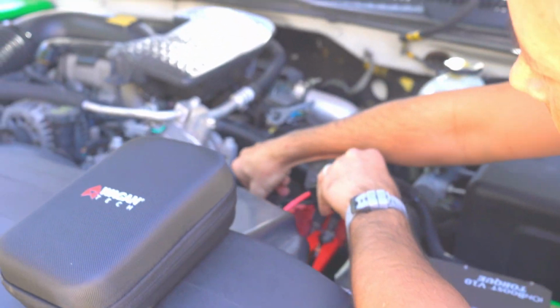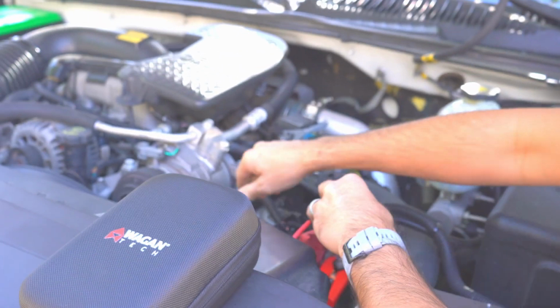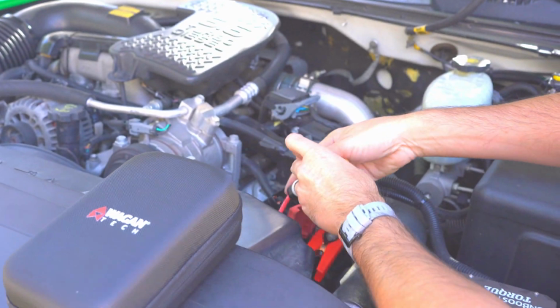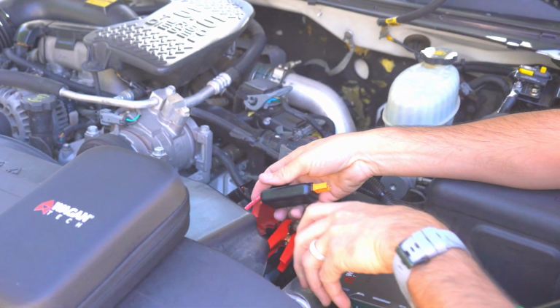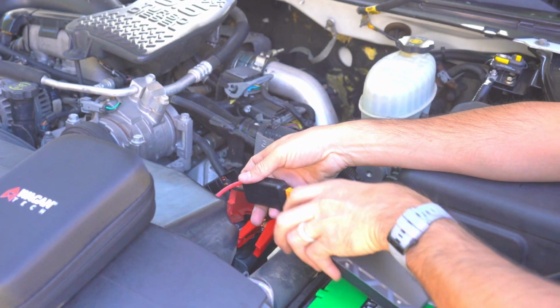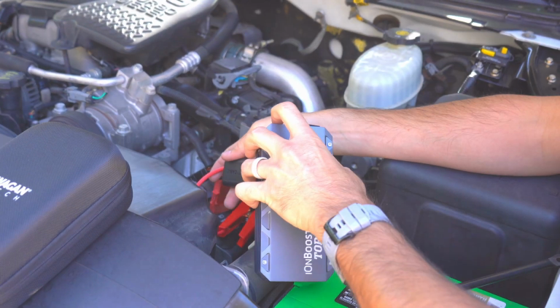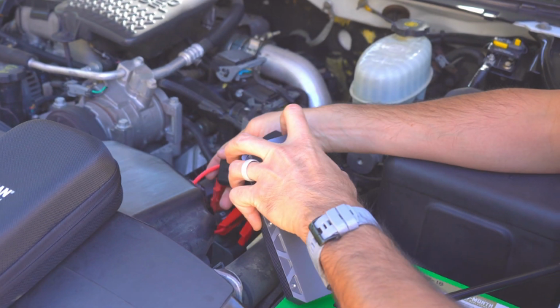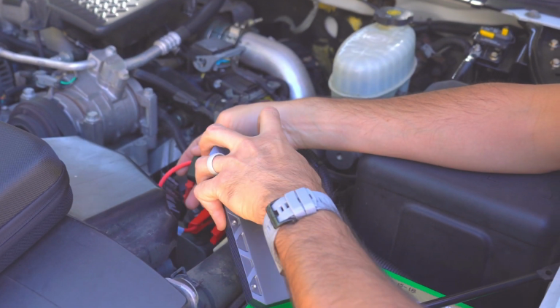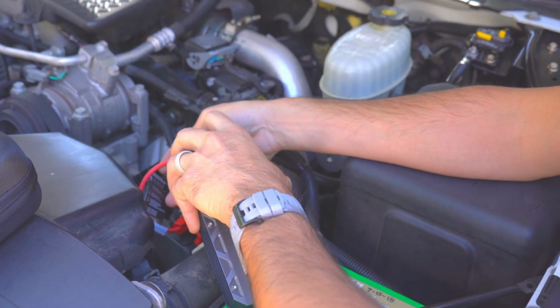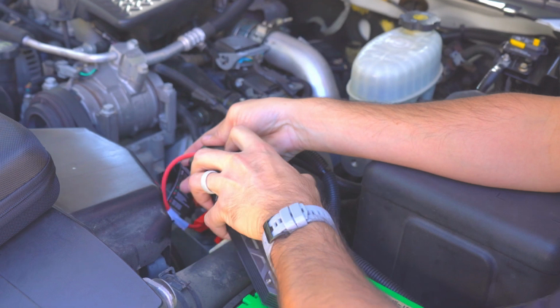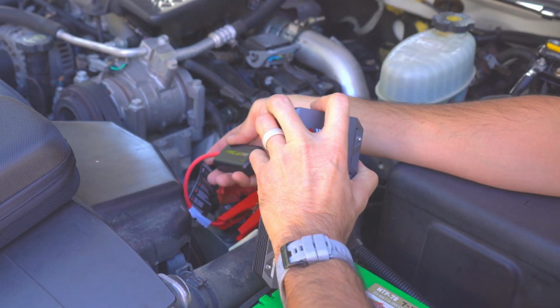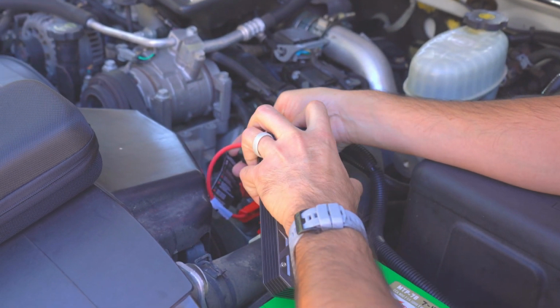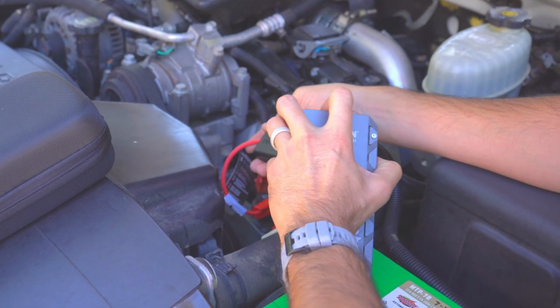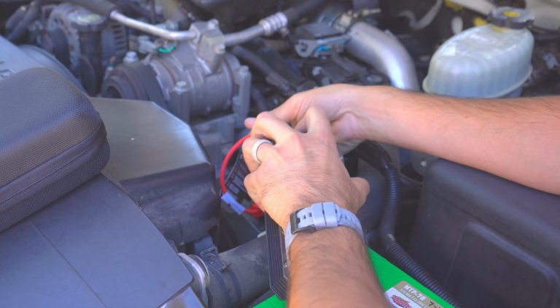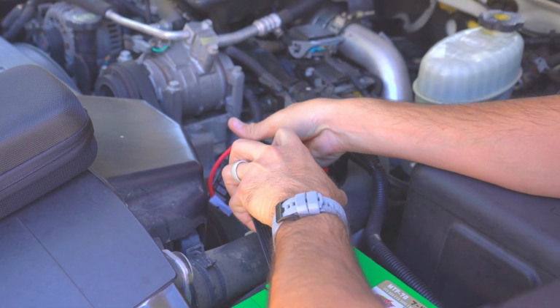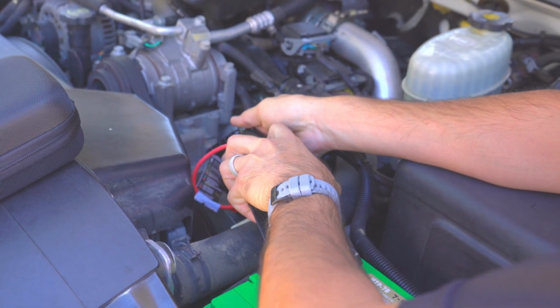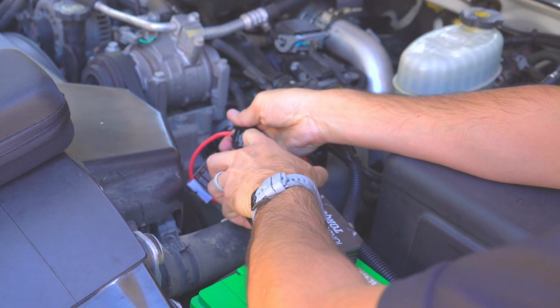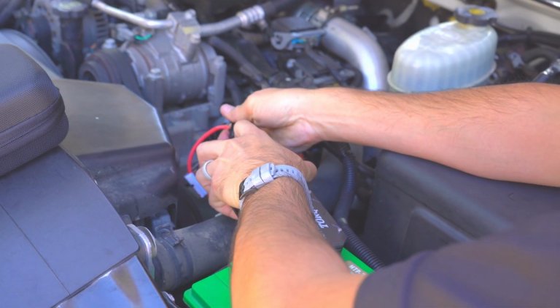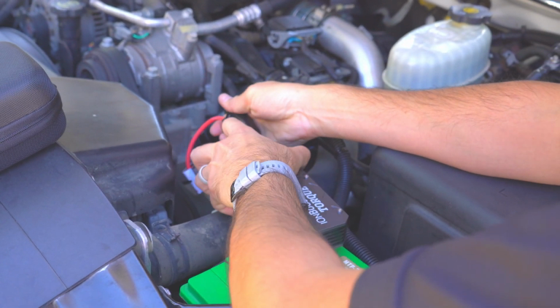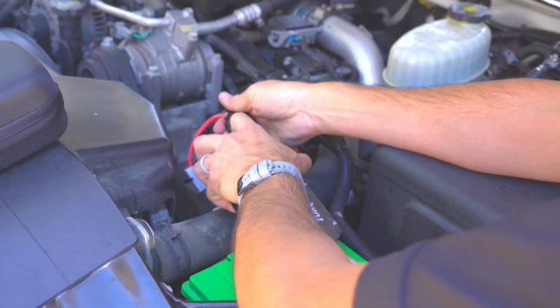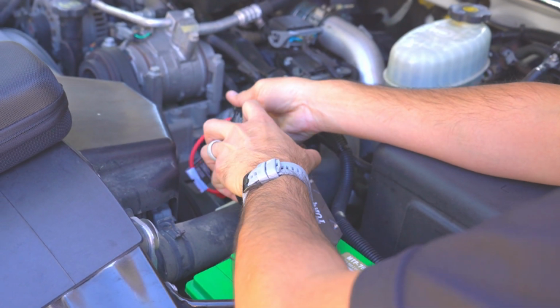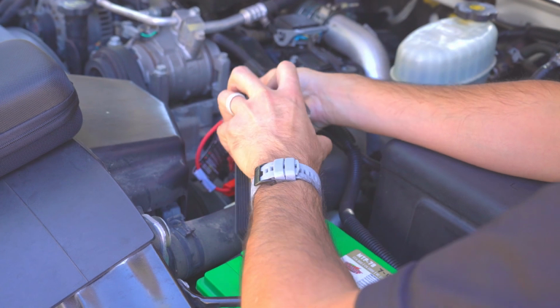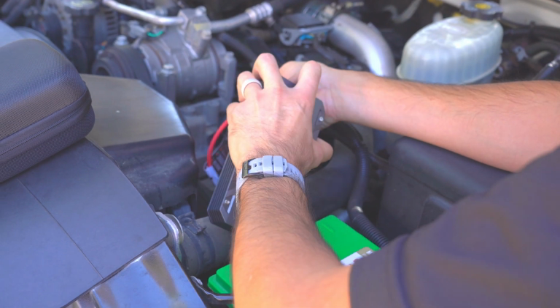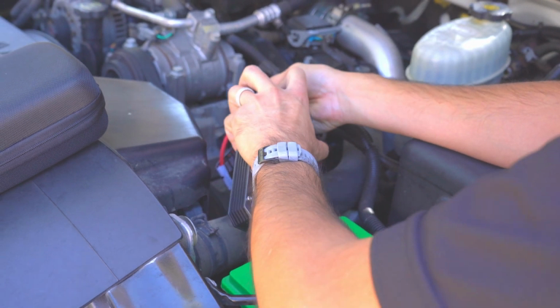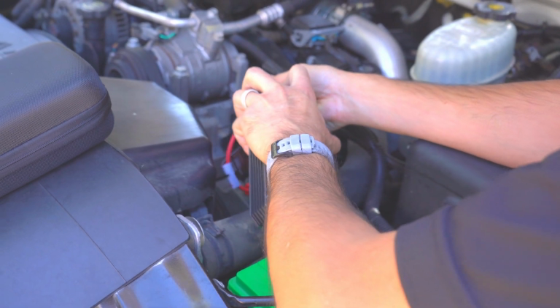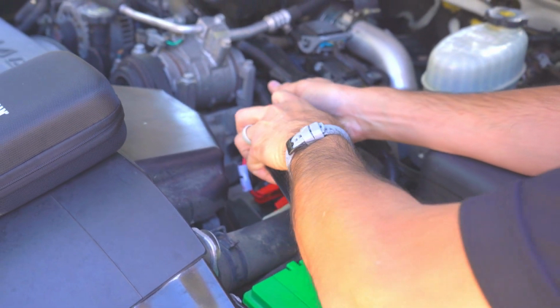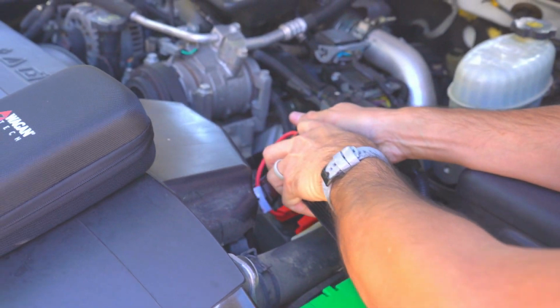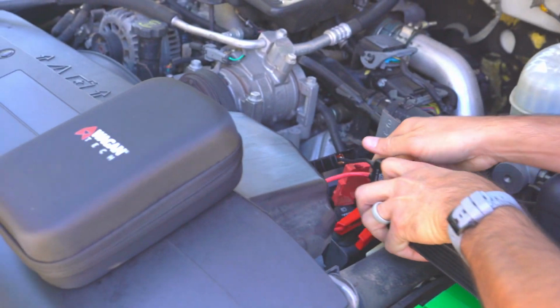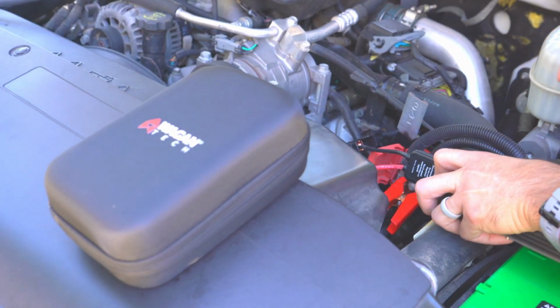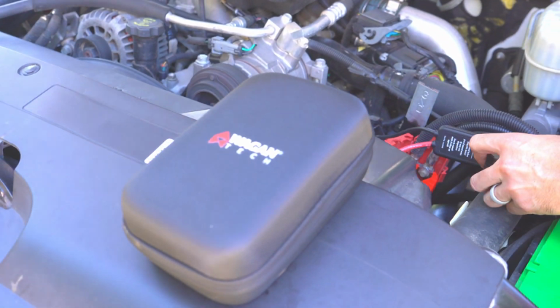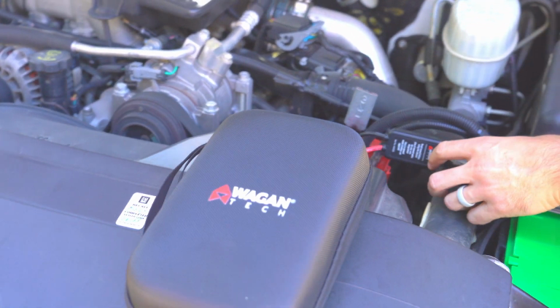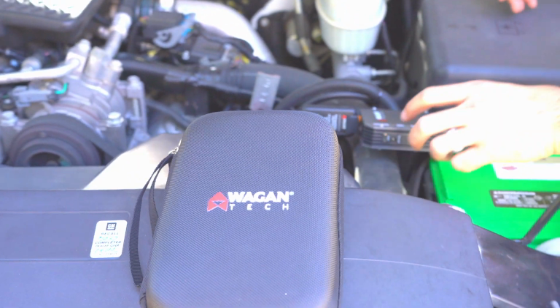We've got the positive connected to the positive for the truck and the negative connected to the ground — the engine block. I'll go ahead and disconnect the IonBoost V10 torque. All right, the truck should be ready to start.